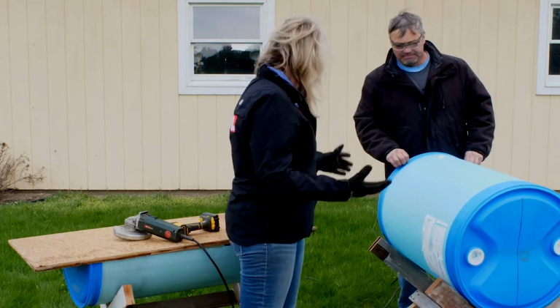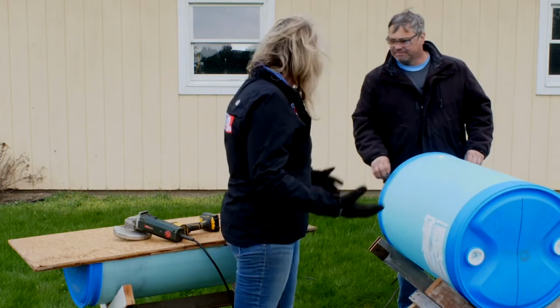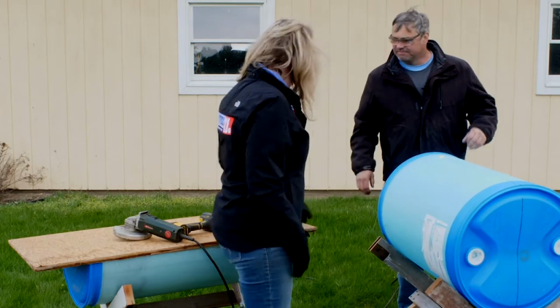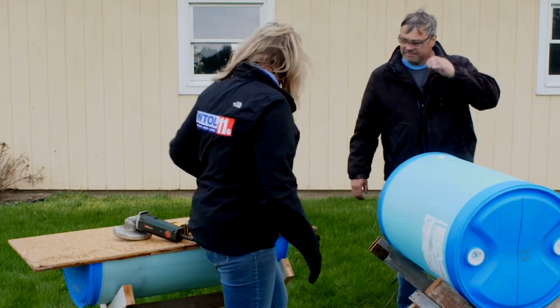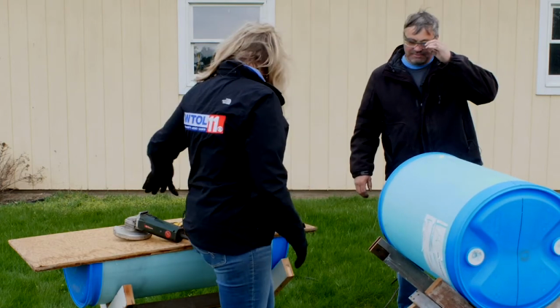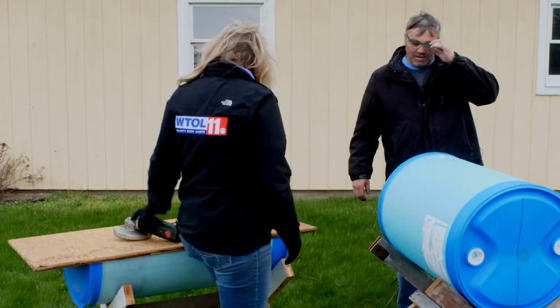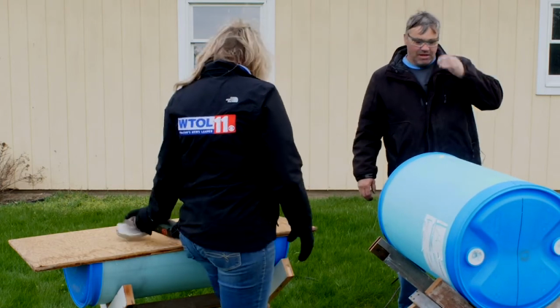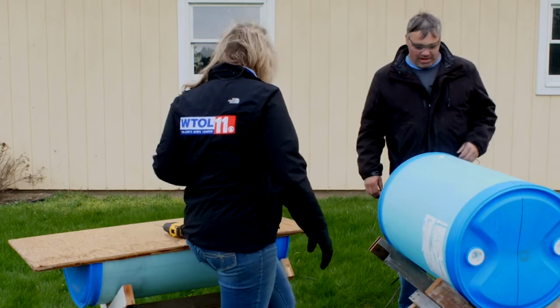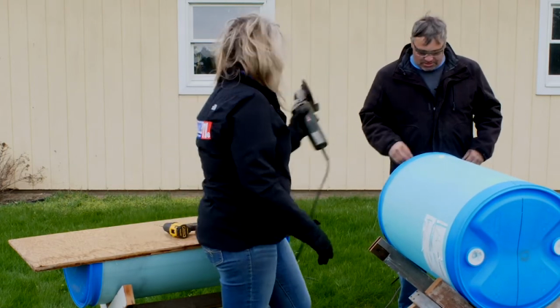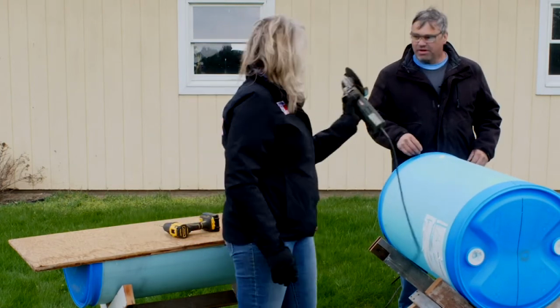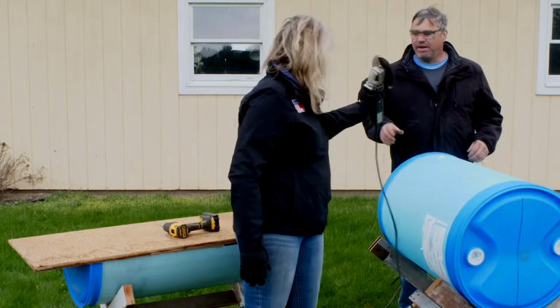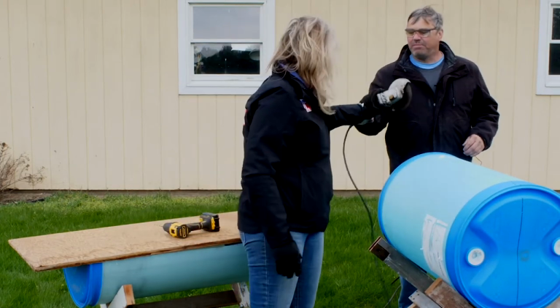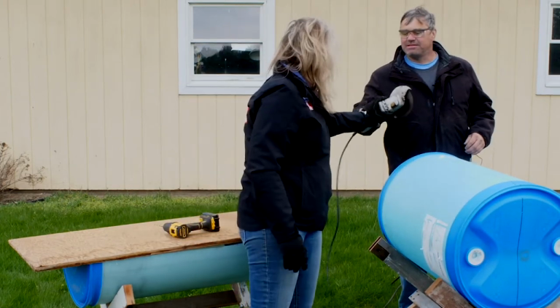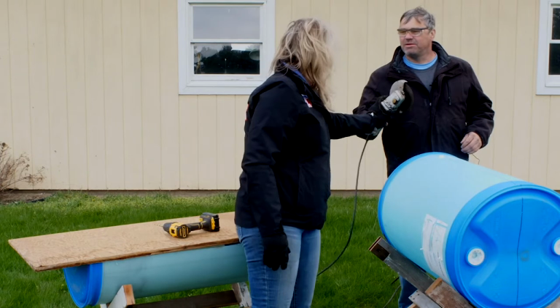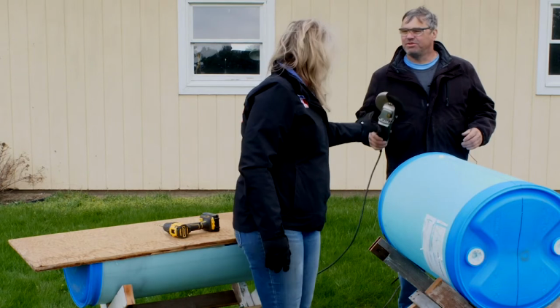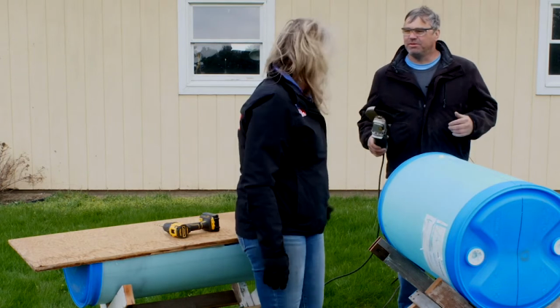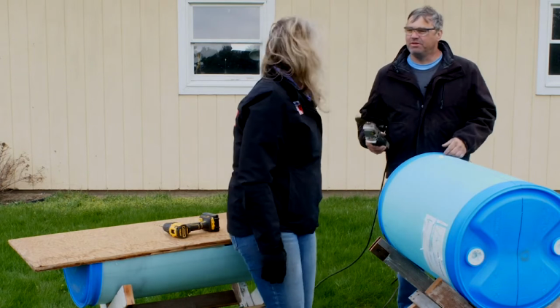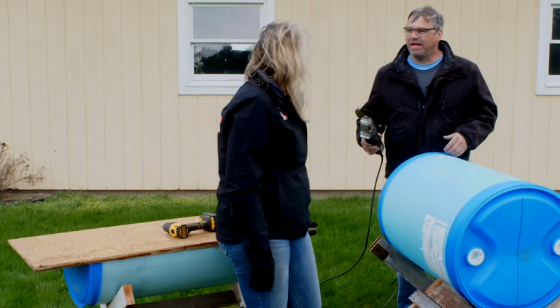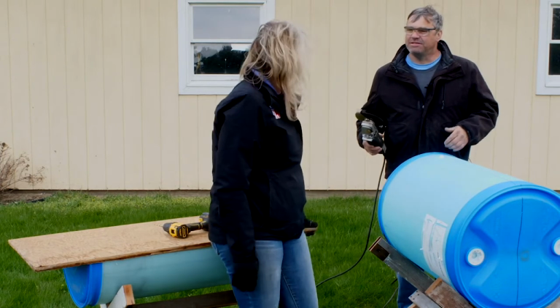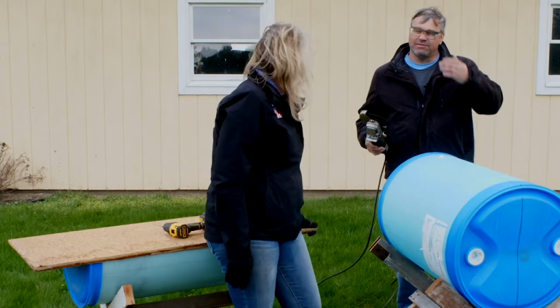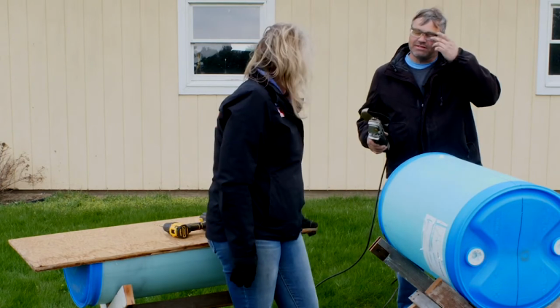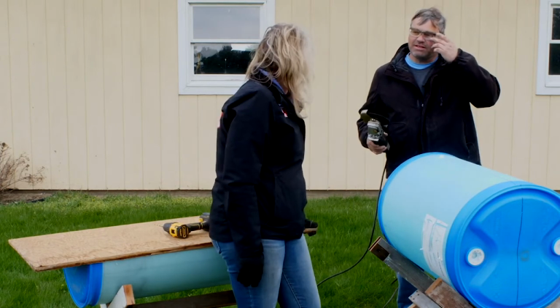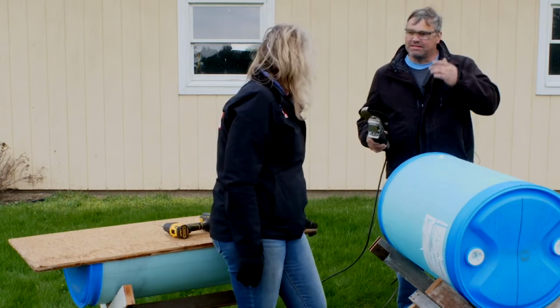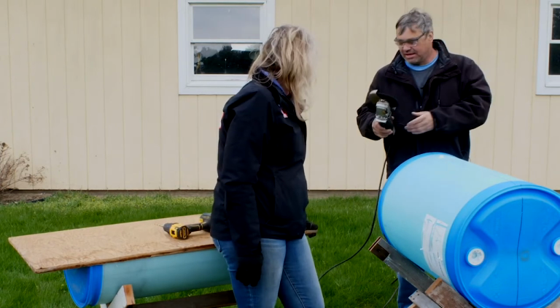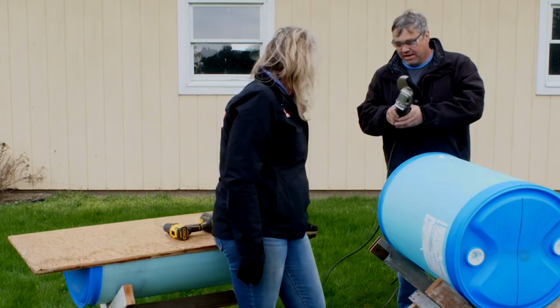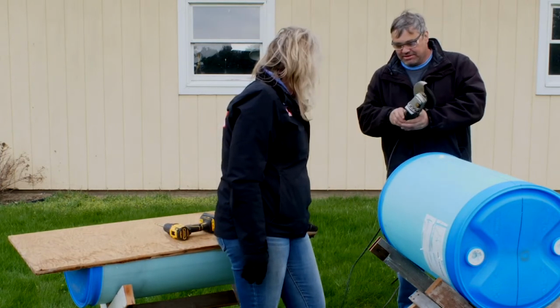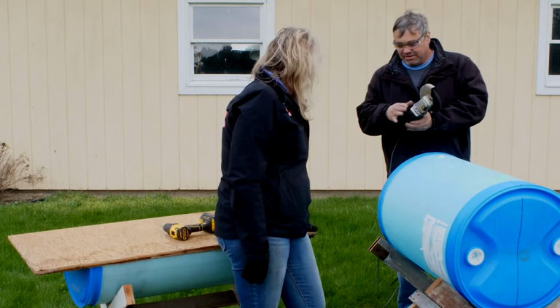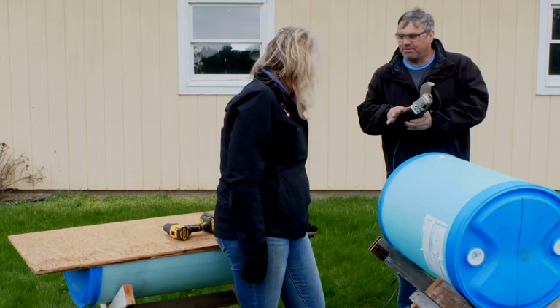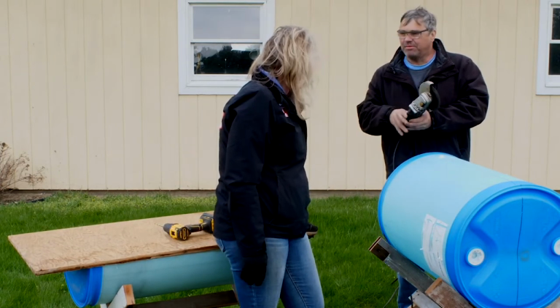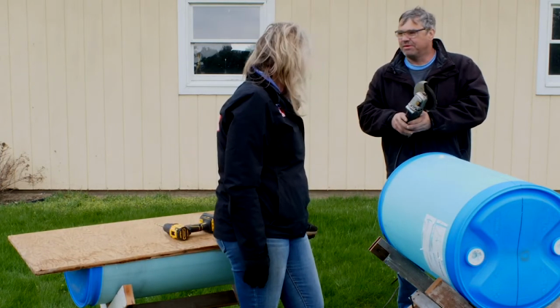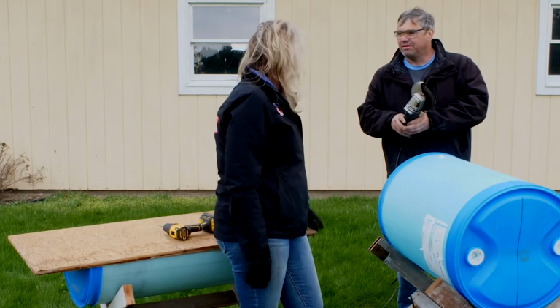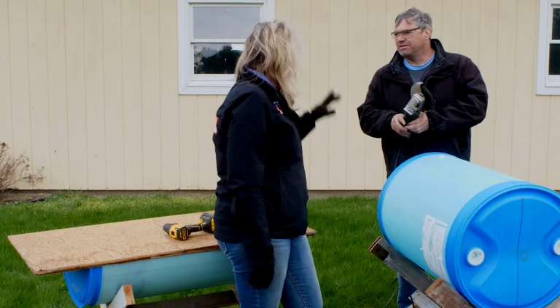Do we need any safety rules? Yes — you're going to create hot plastic, so make sure you have at least safety glasses on, and in some cases you'll also want to wear gloves.